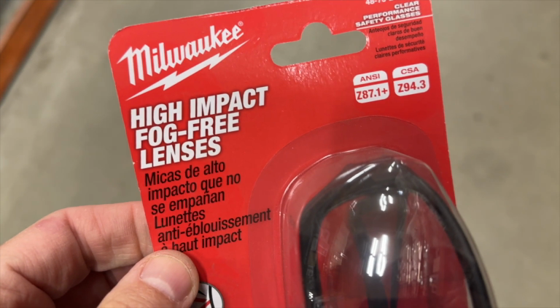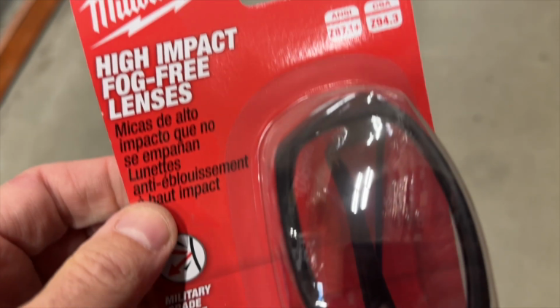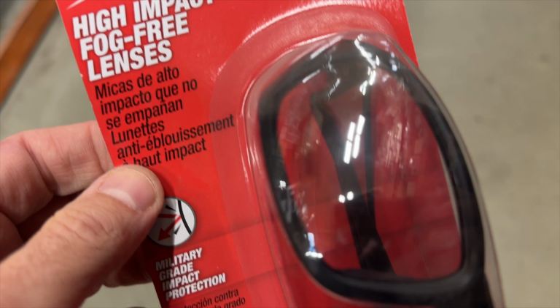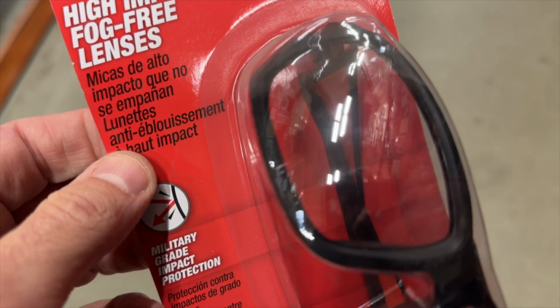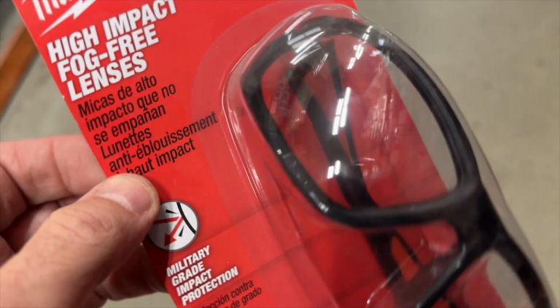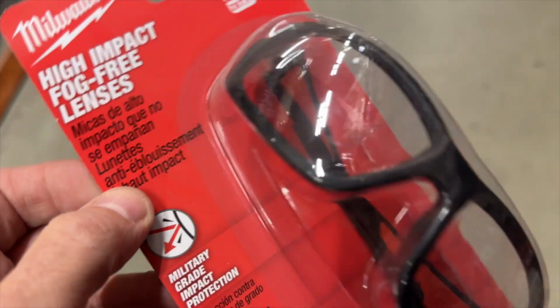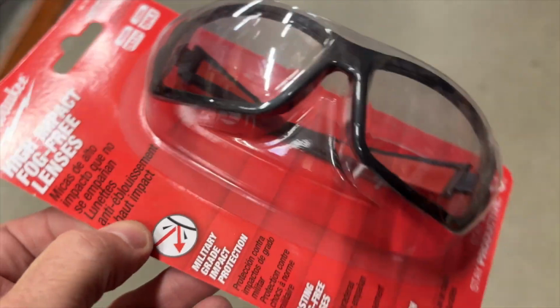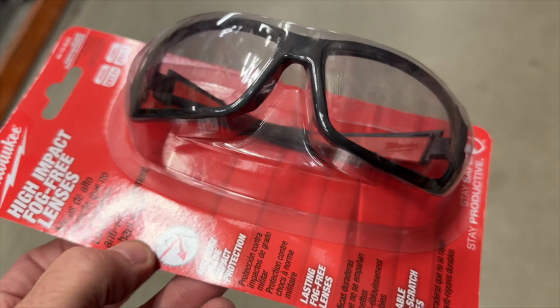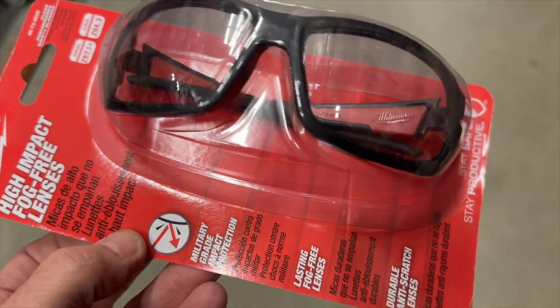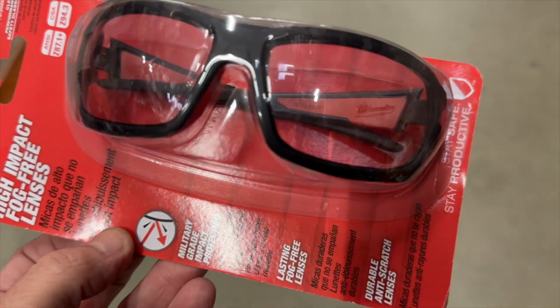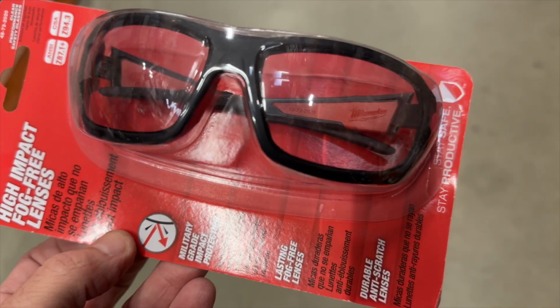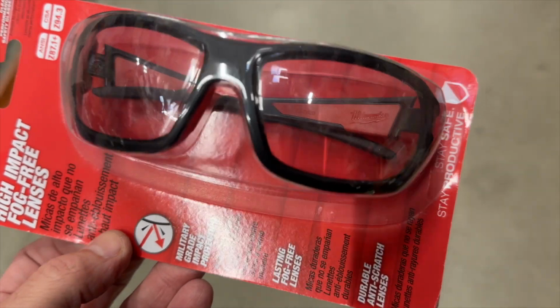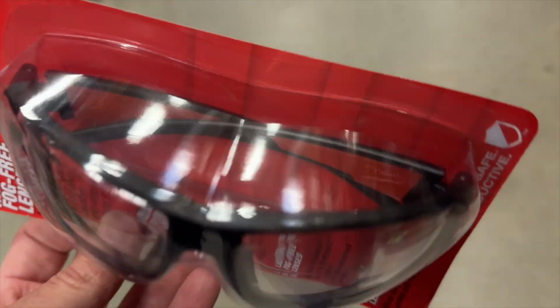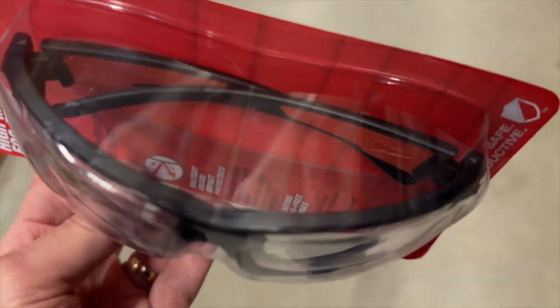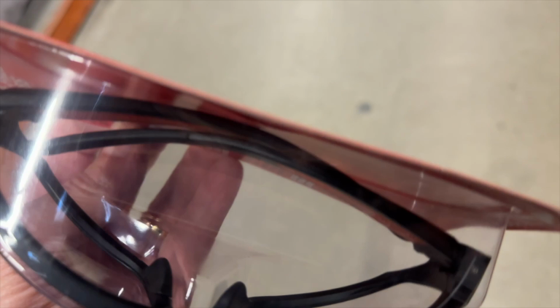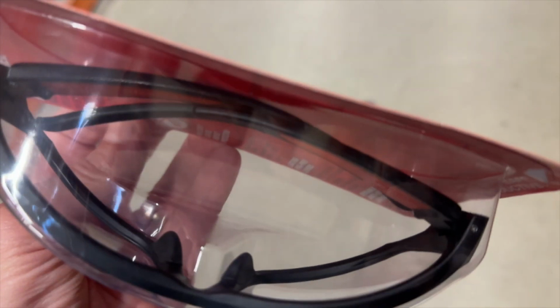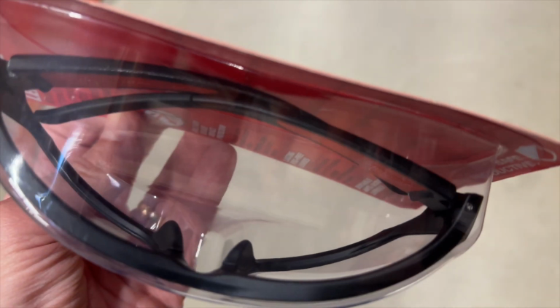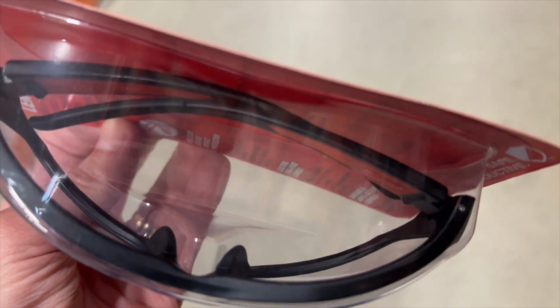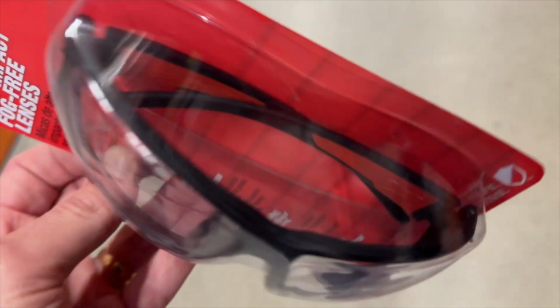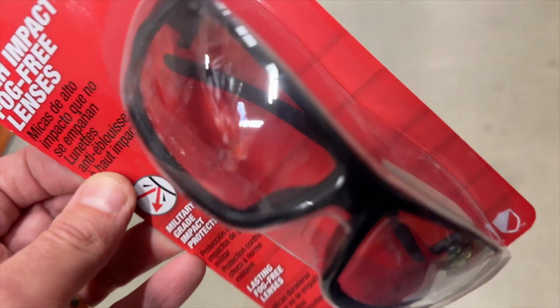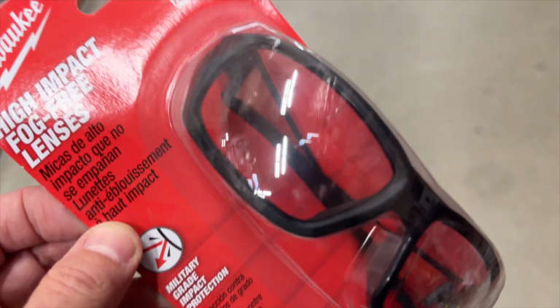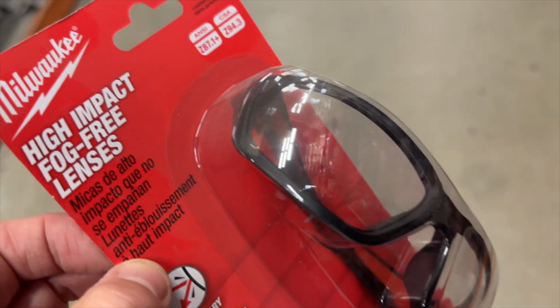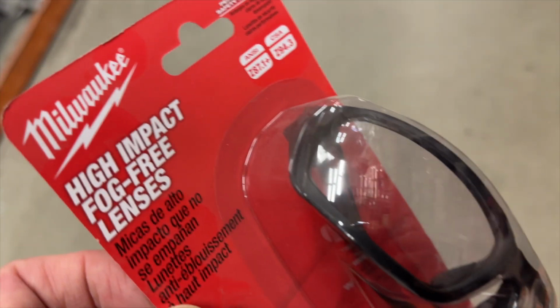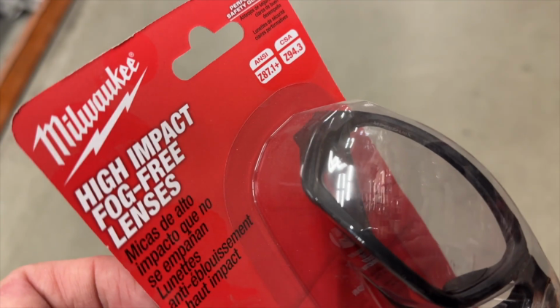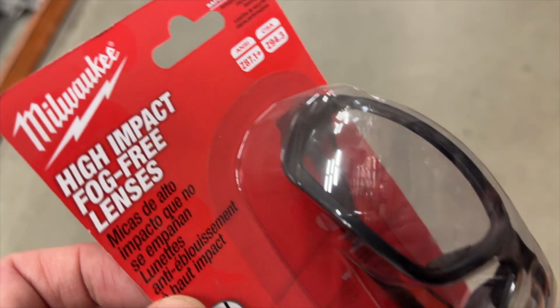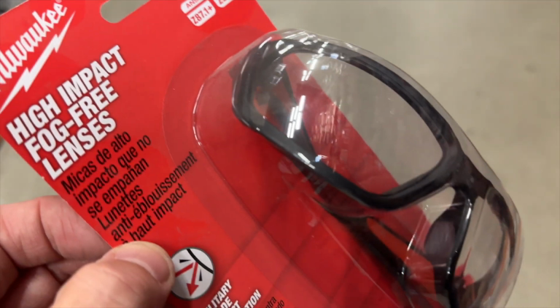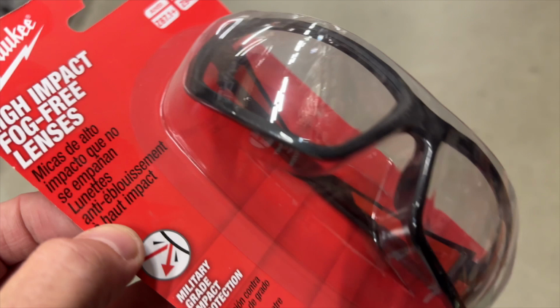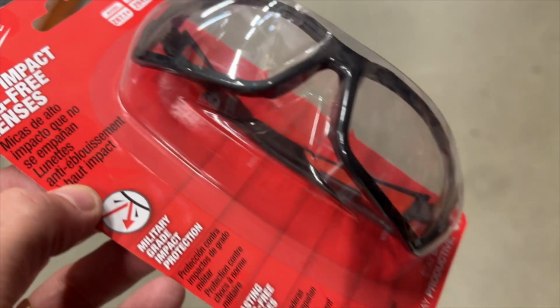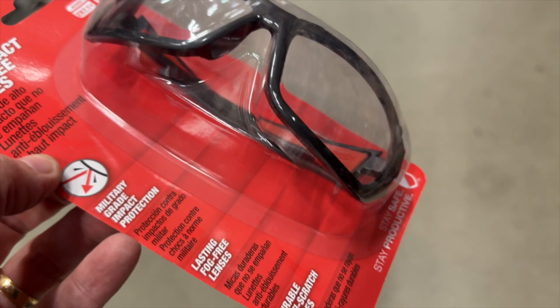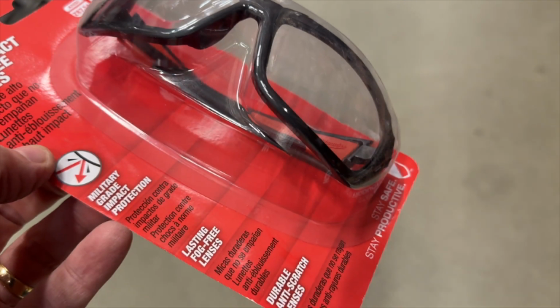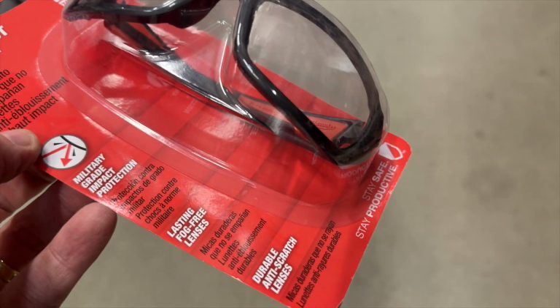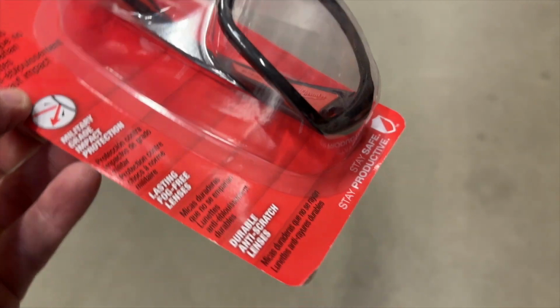High impact. These are fog-free lenses, so we don't have to worry about them getting fogged up. Military grade impact glass protection. You definitely need these. If you don't wear safety glasses, it's very foolish. Milwaukee's the Baron — high quality glasses.